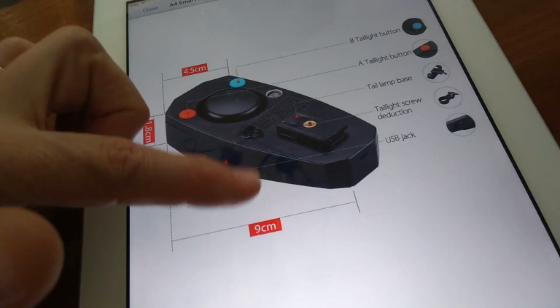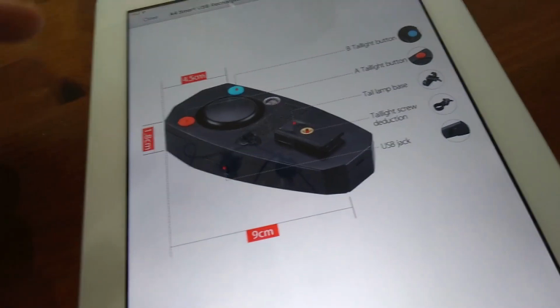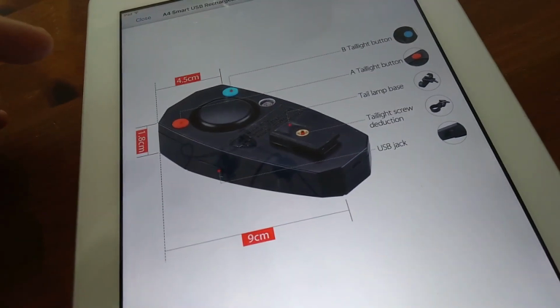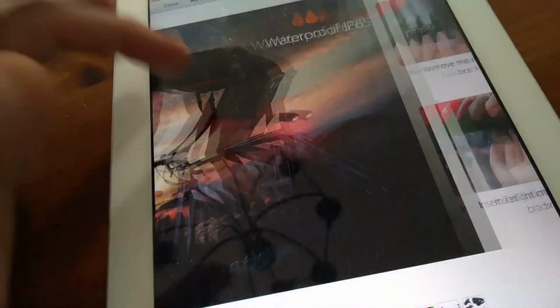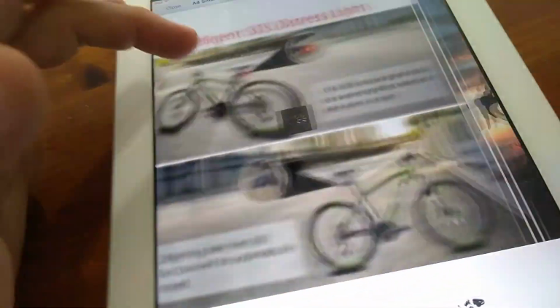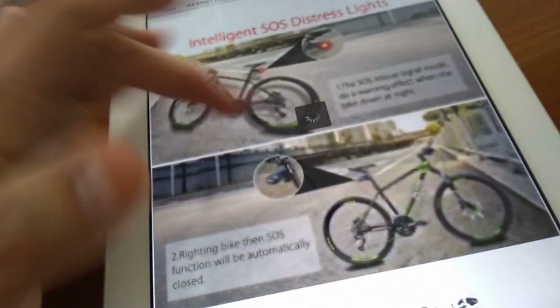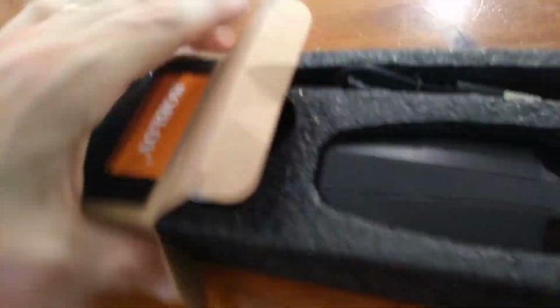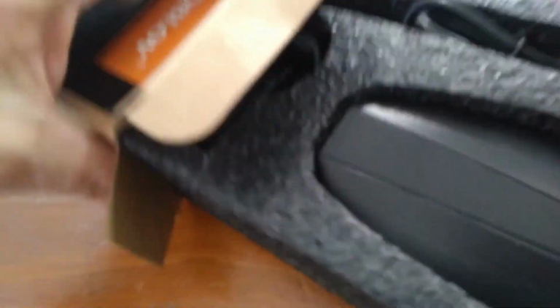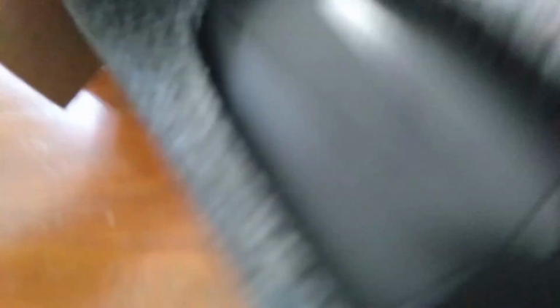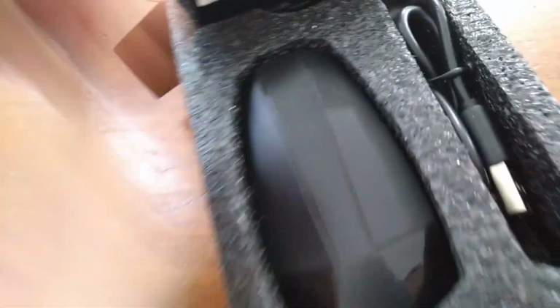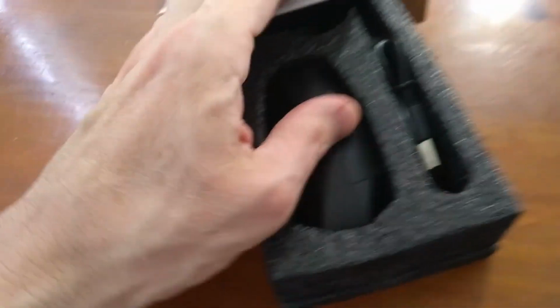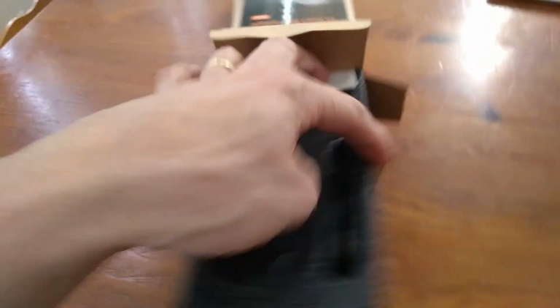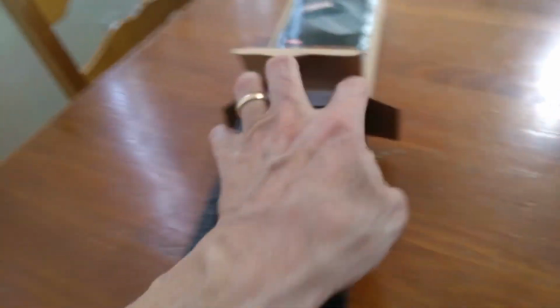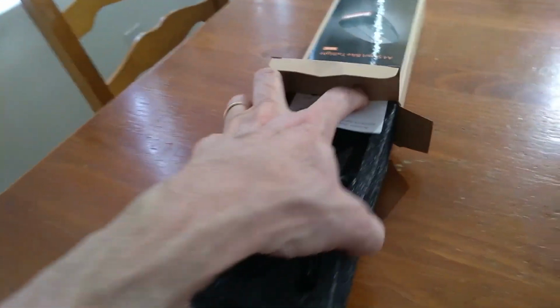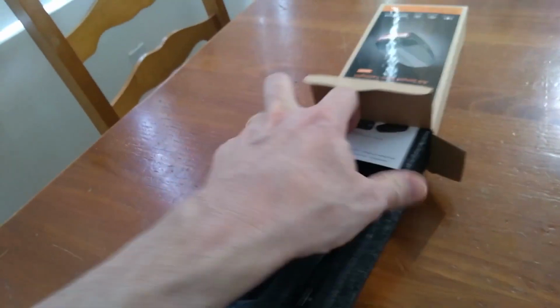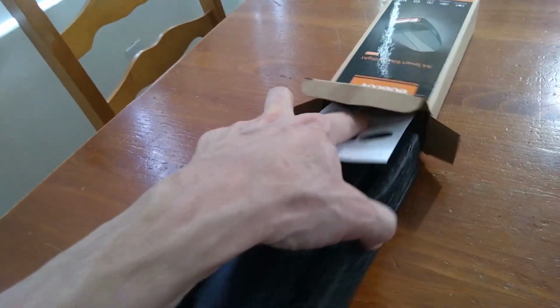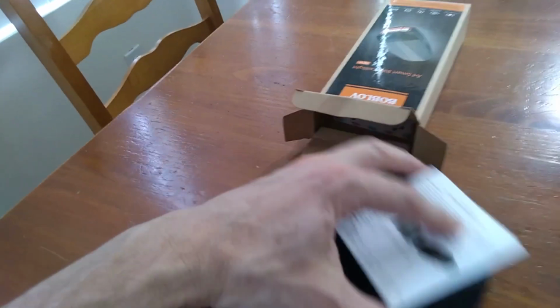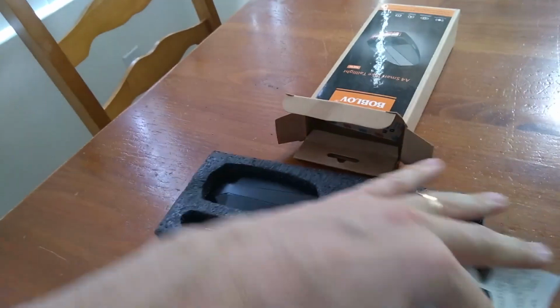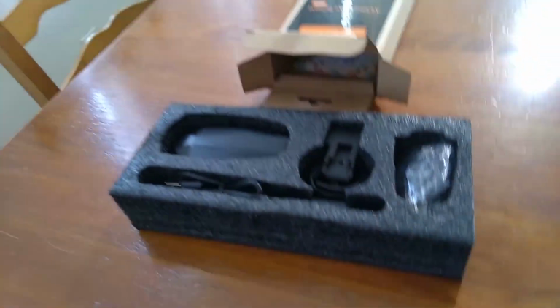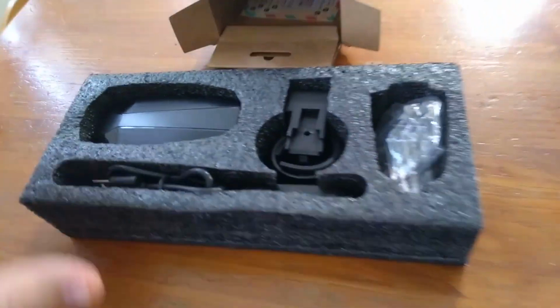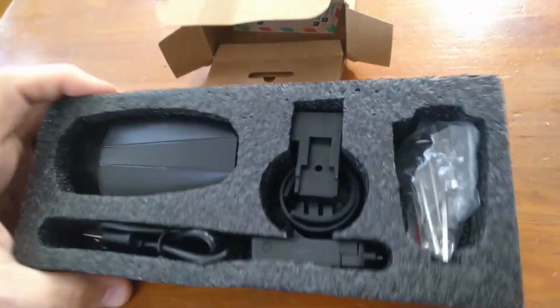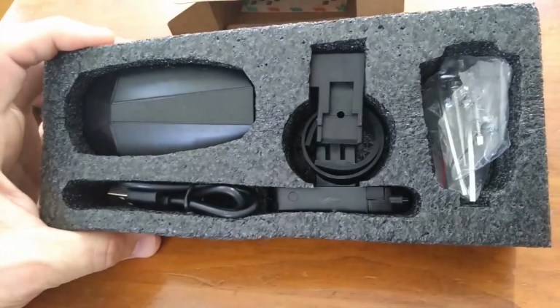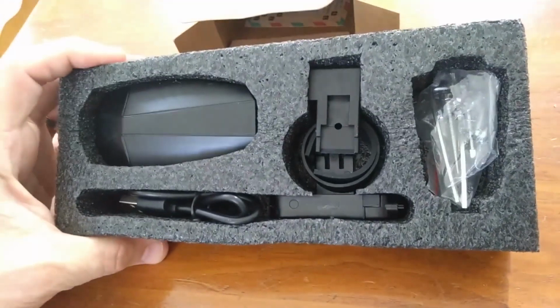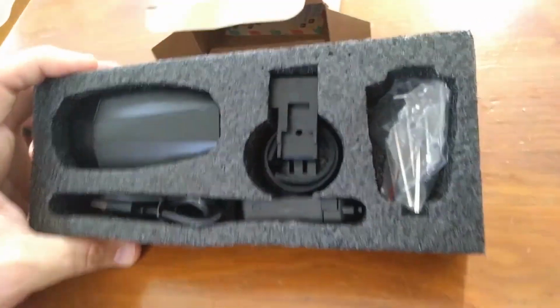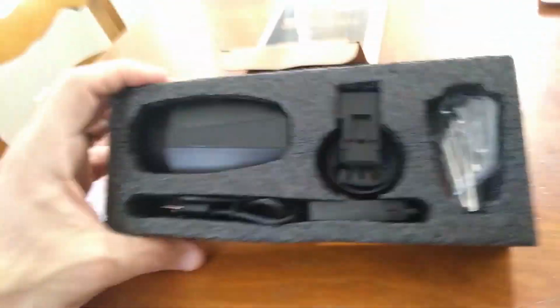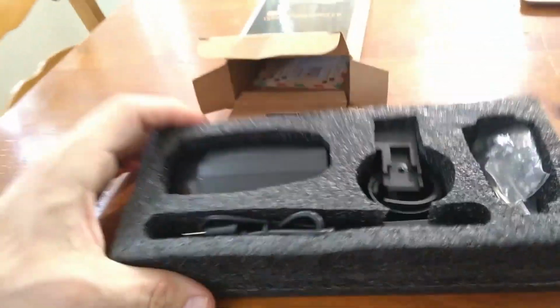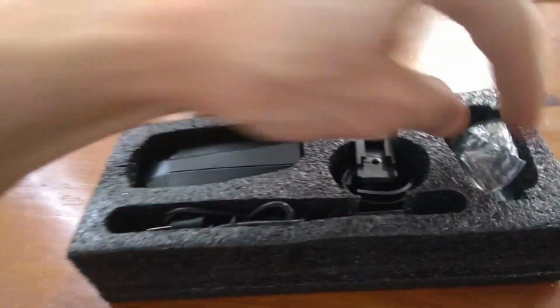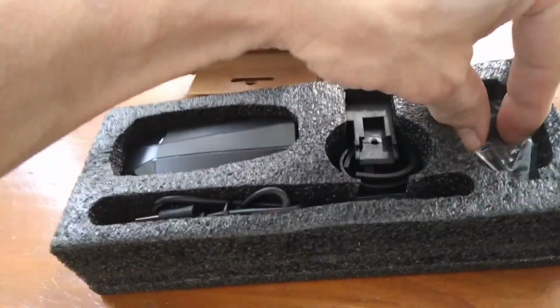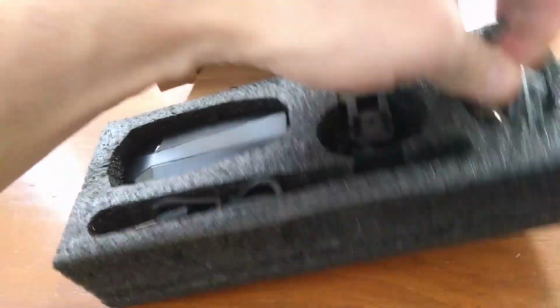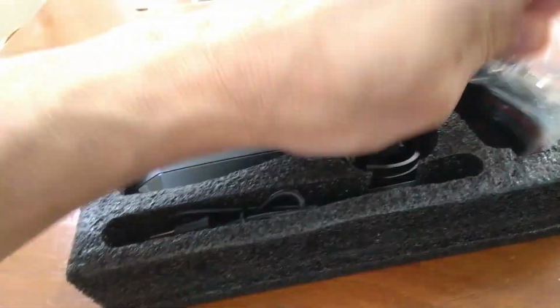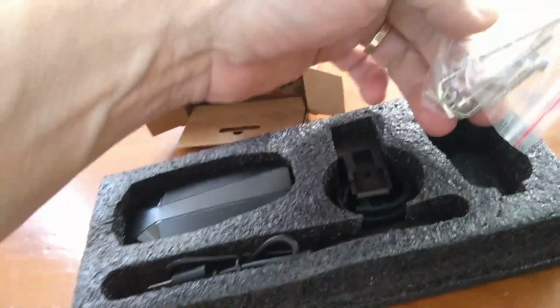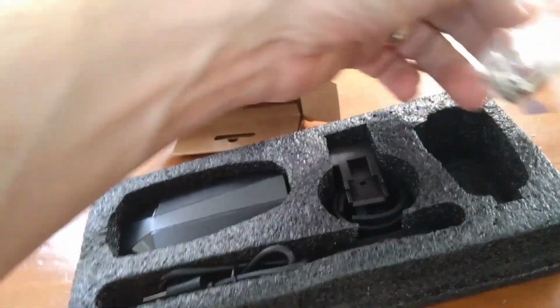There's the USB jack. This goes for about $21. It comes in the box here — there's the light itself, a USB charging cable, and it's got Allen wrenches in there with the bolts.